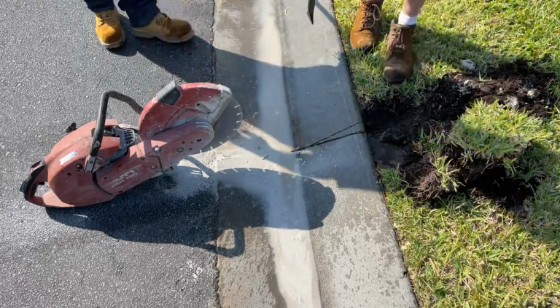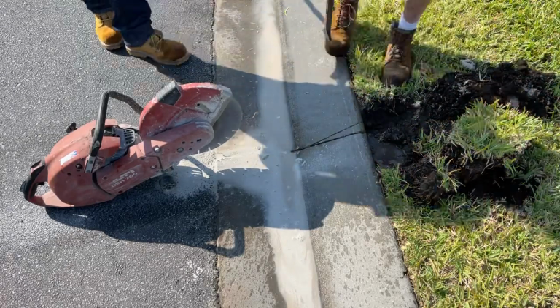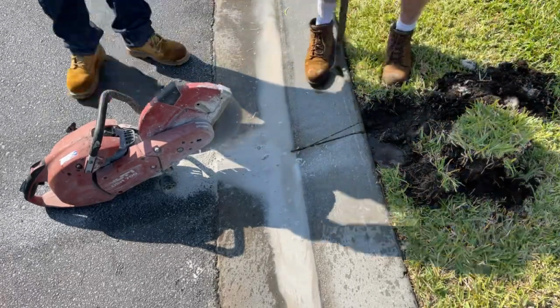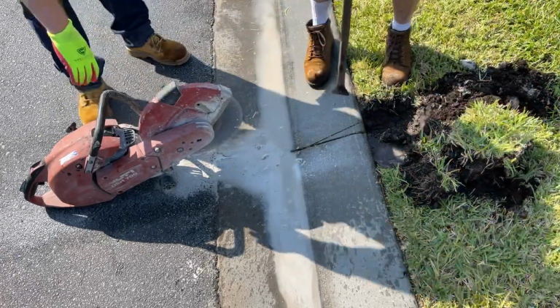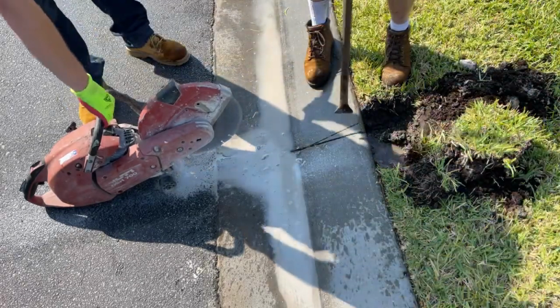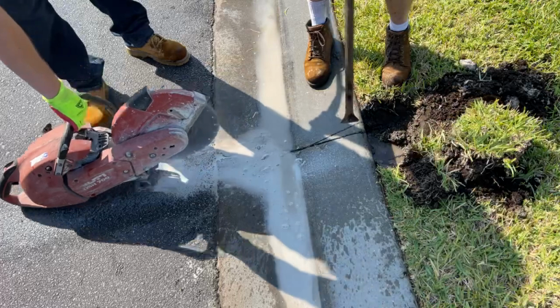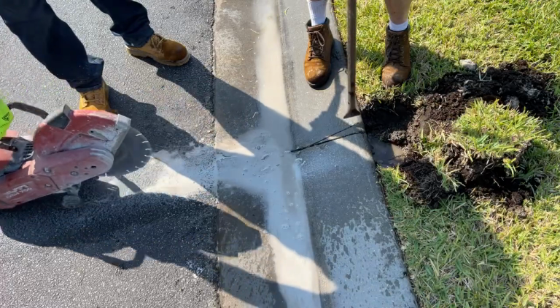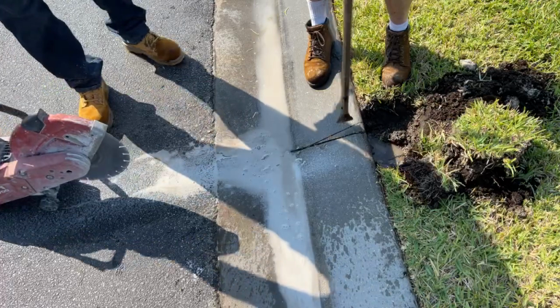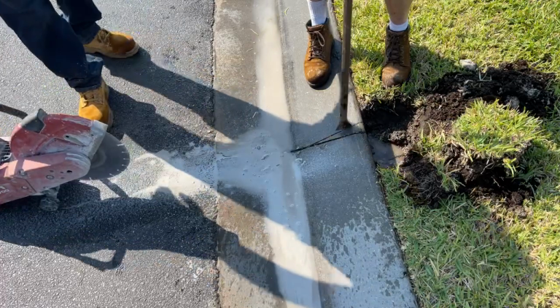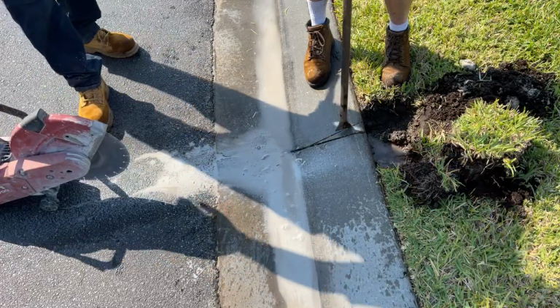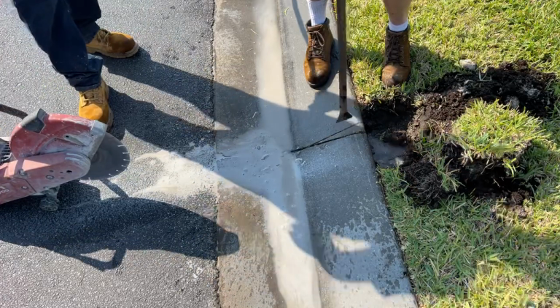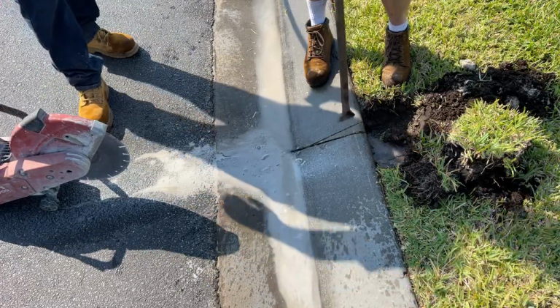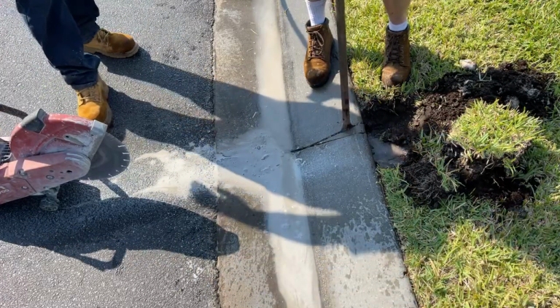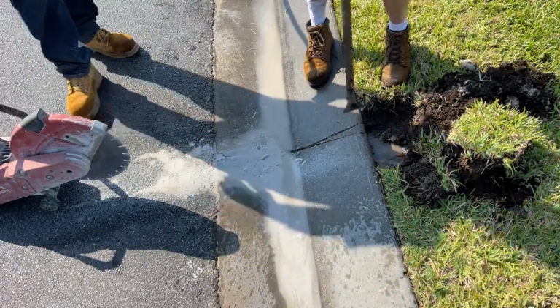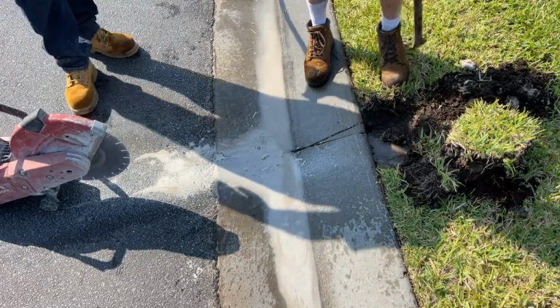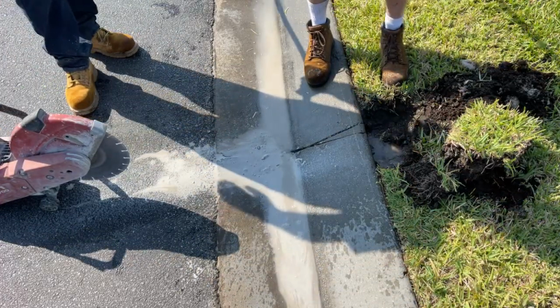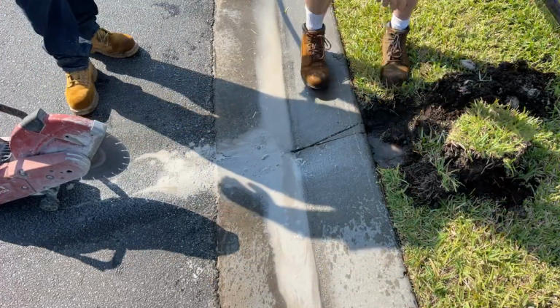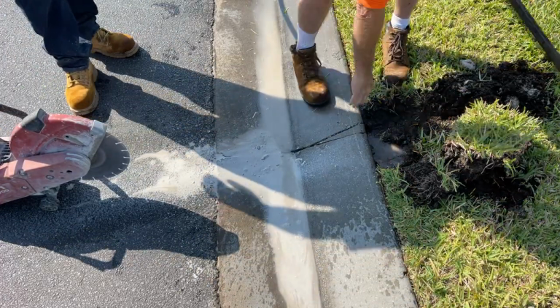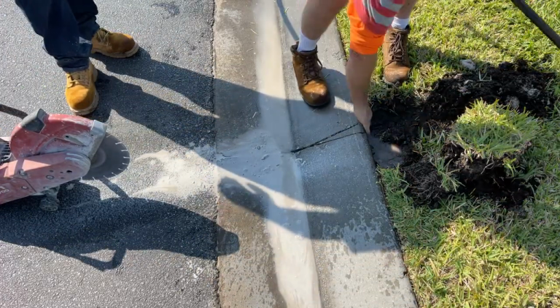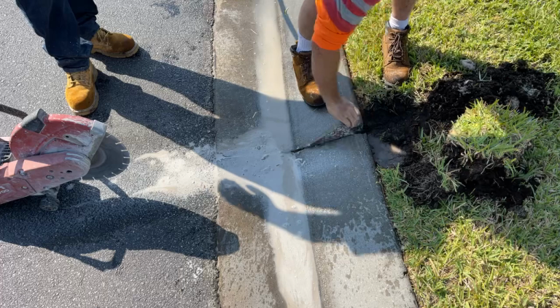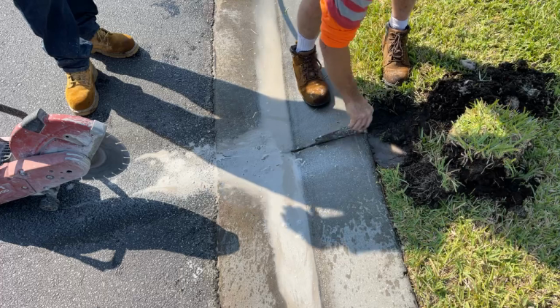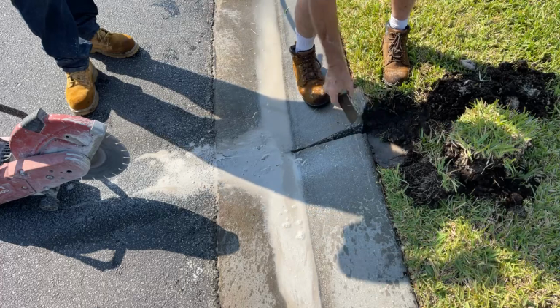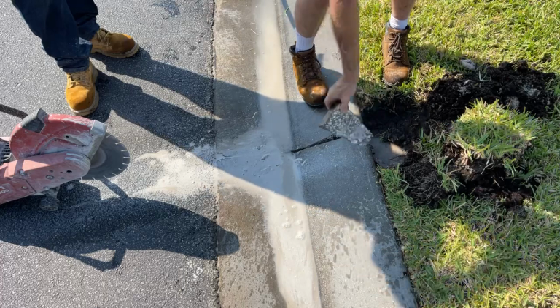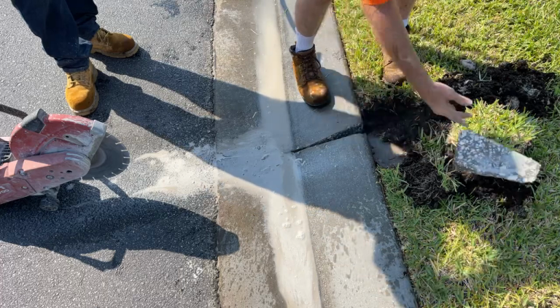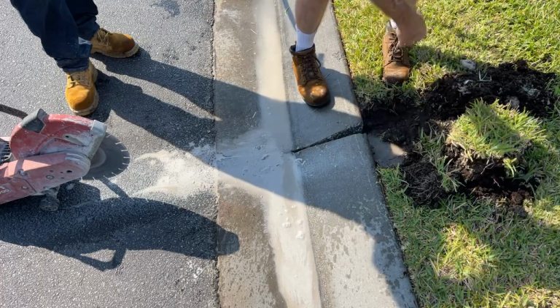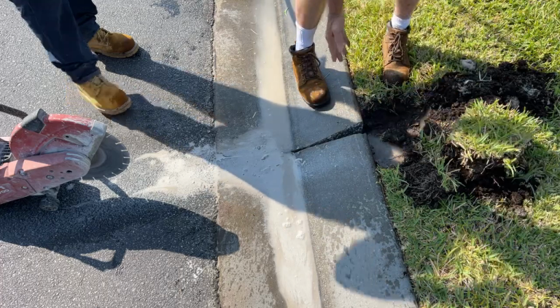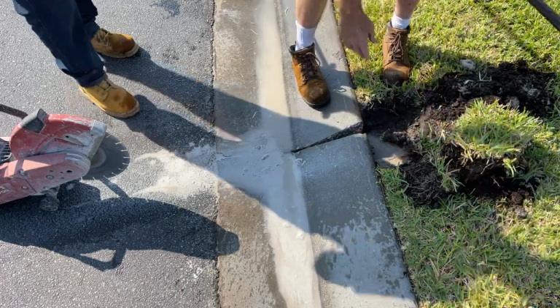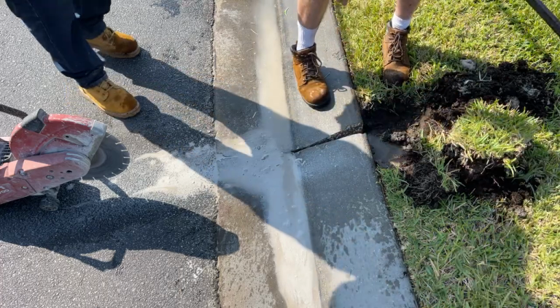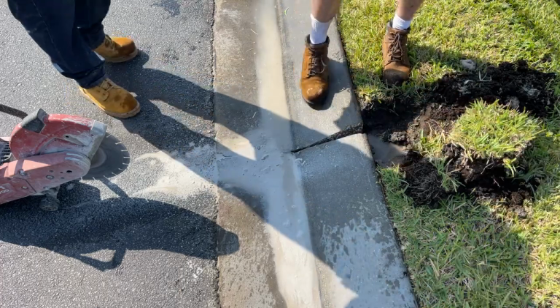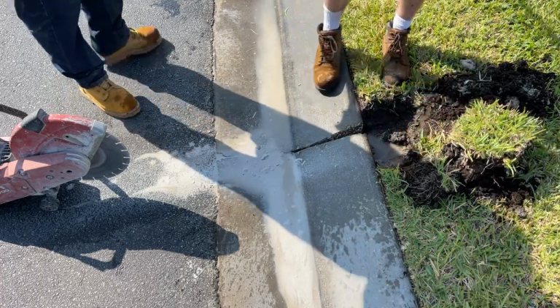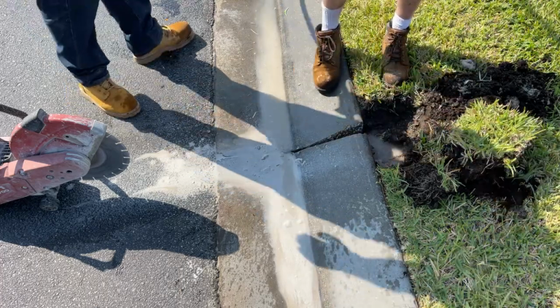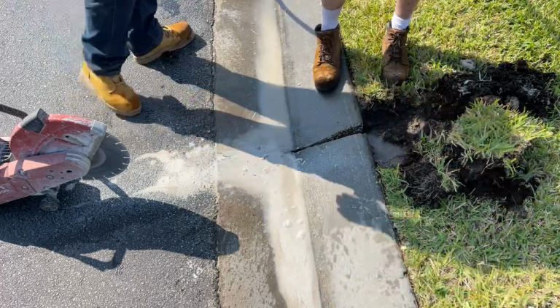Once we made that little cut, we just take the pry bar, give it one little tap, and lift it right out. You can see that's perfect. Let's move on to the next one.